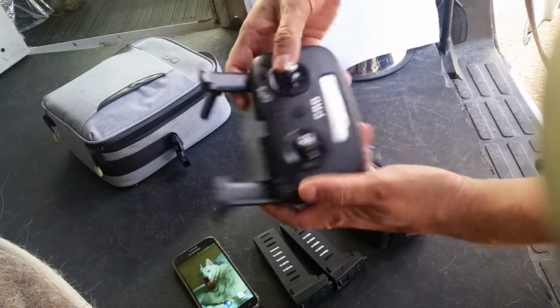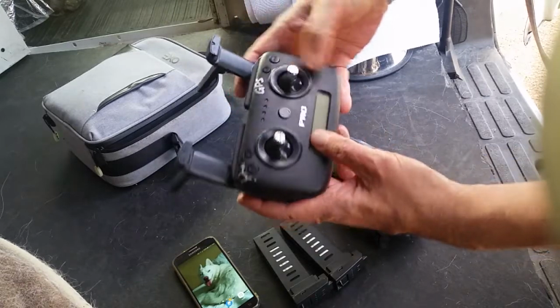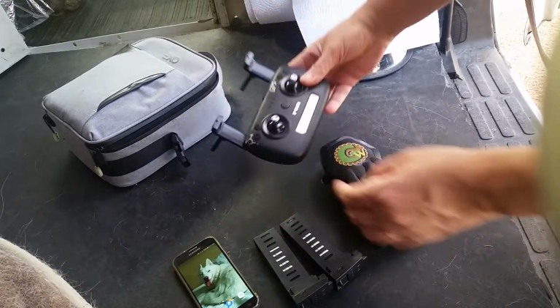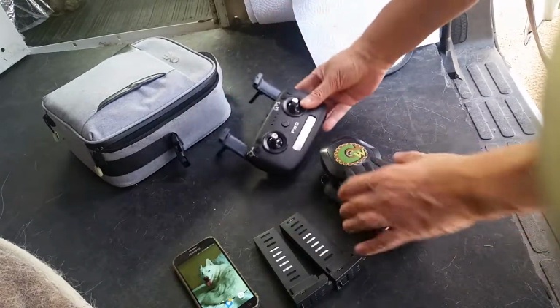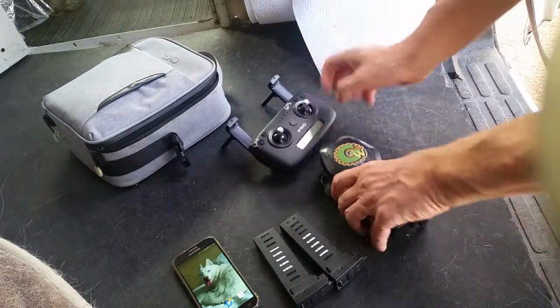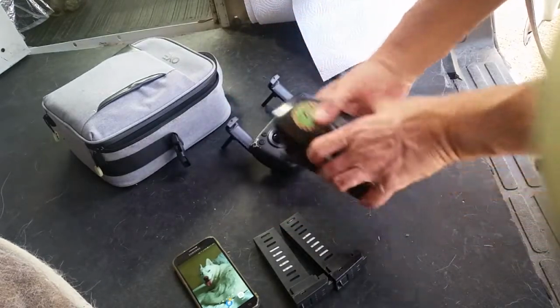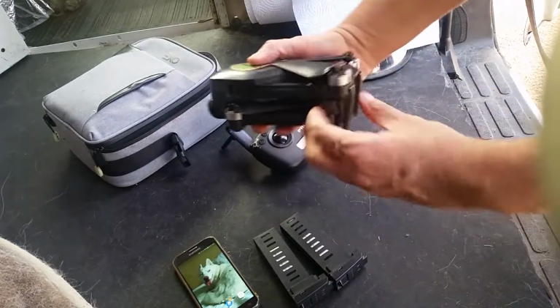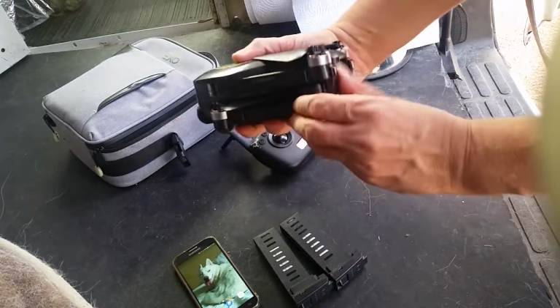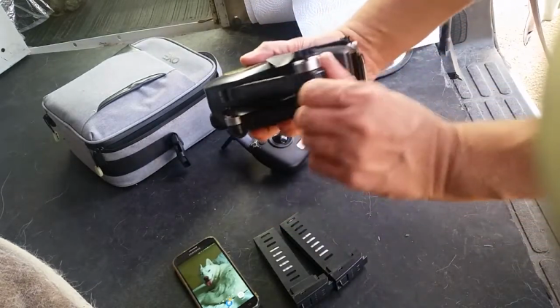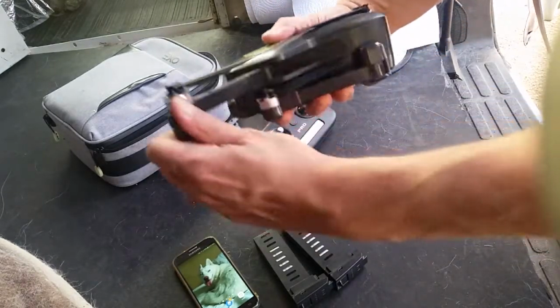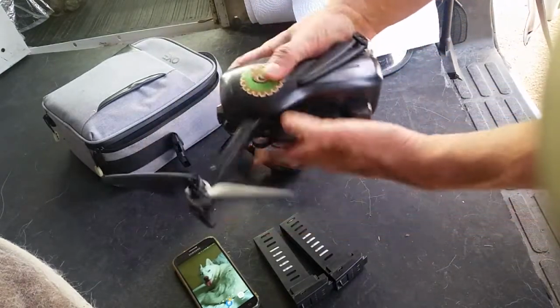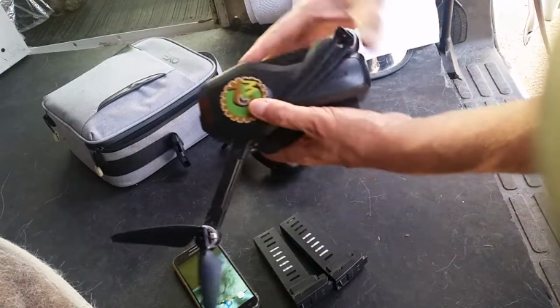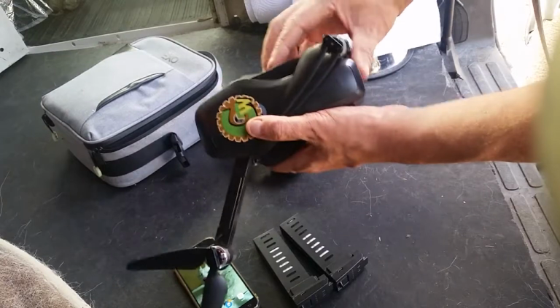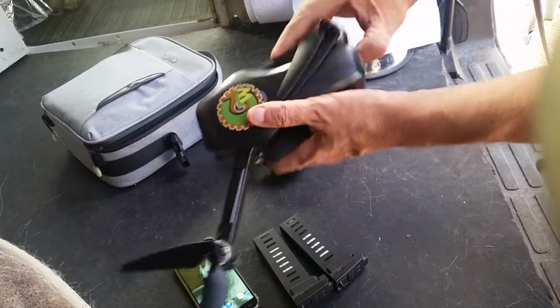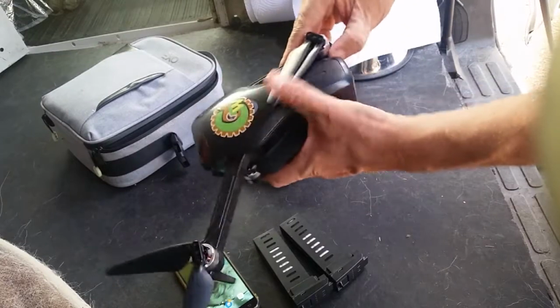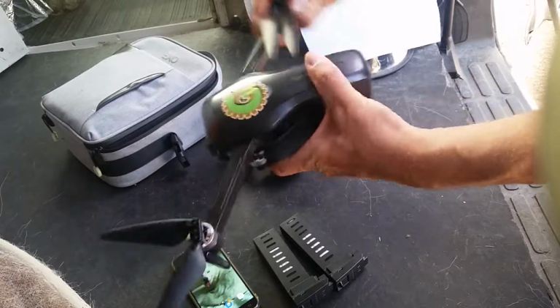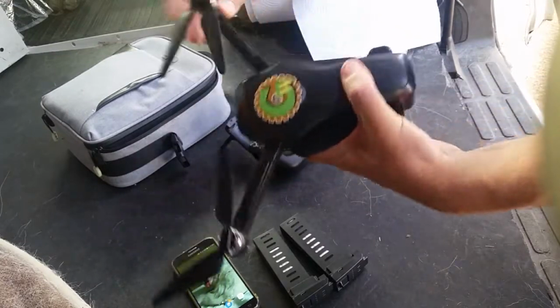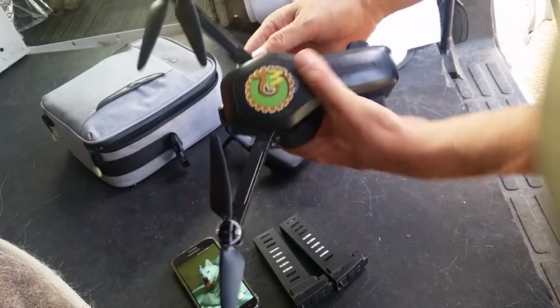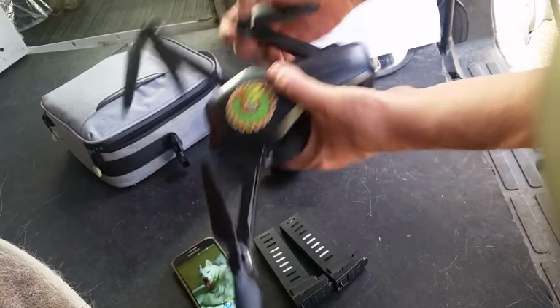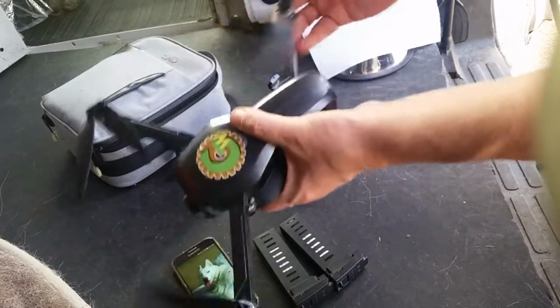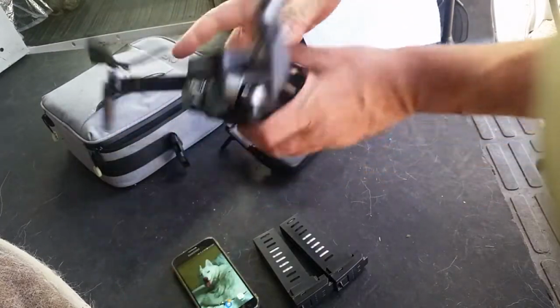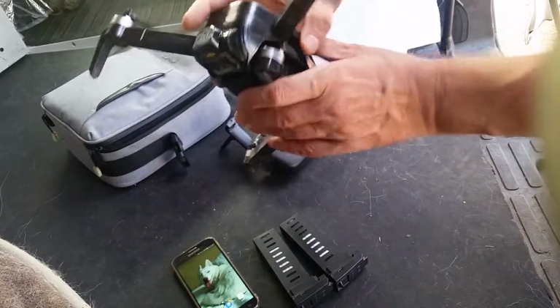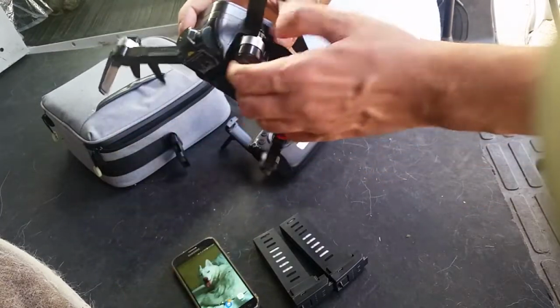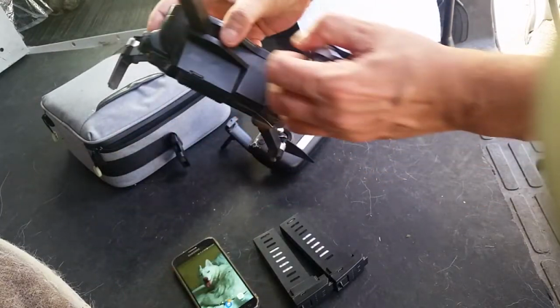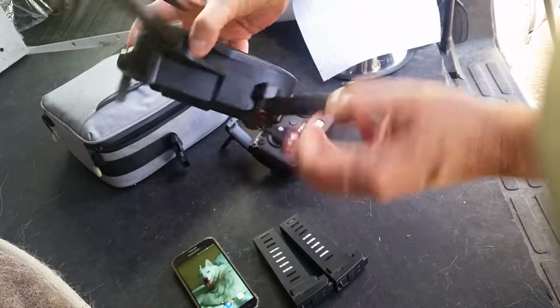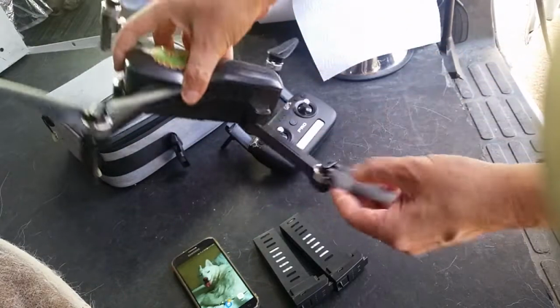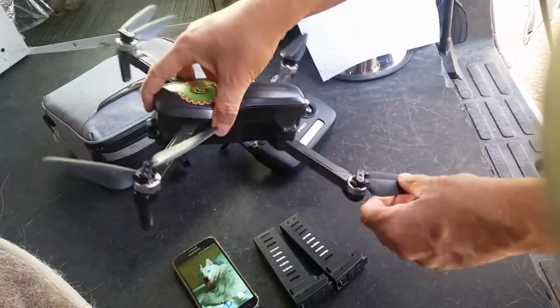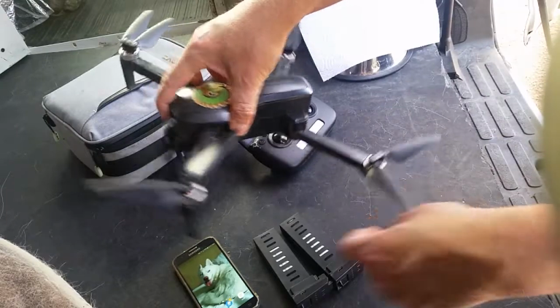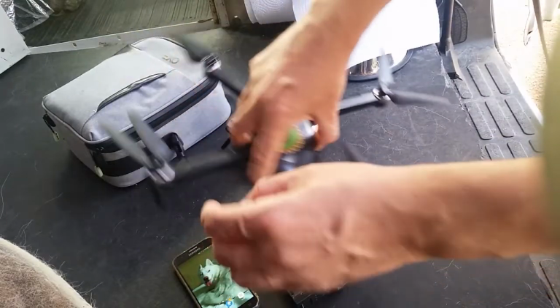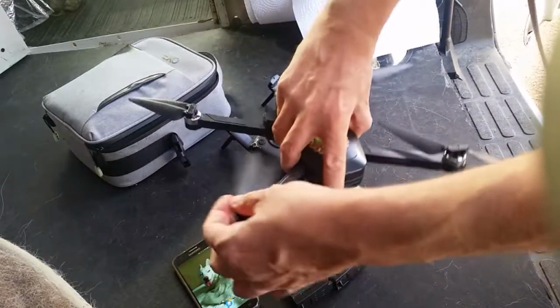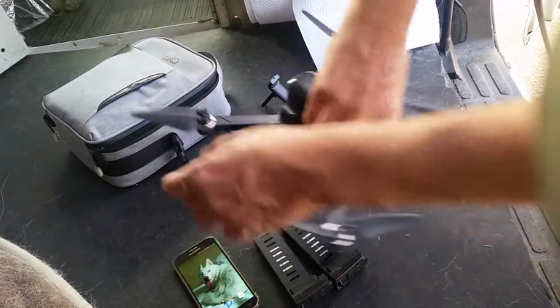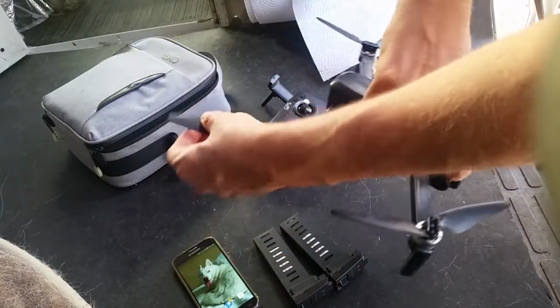The controller starts out, opens up so that it can hold the phone. The drone unfolds — the four arms come out. You want to fully open them and snap them into place.